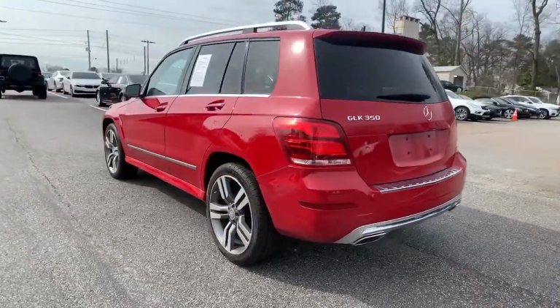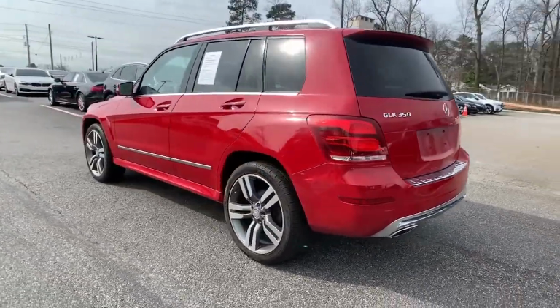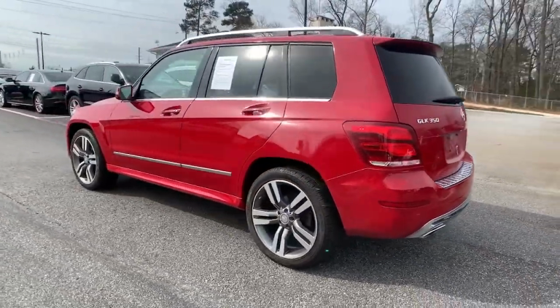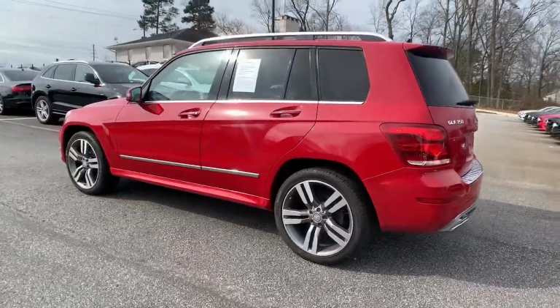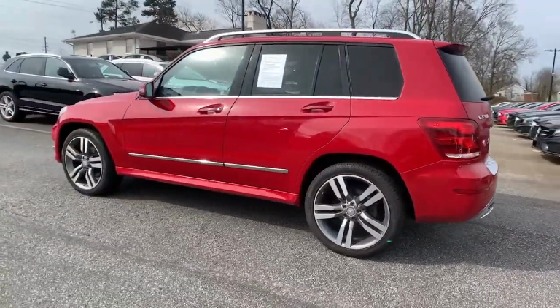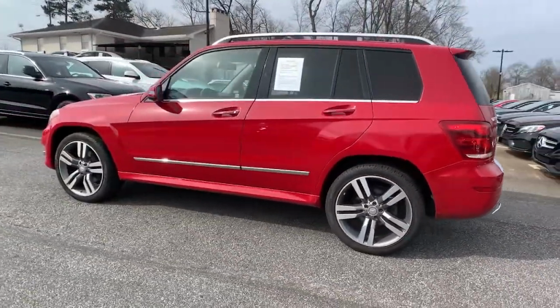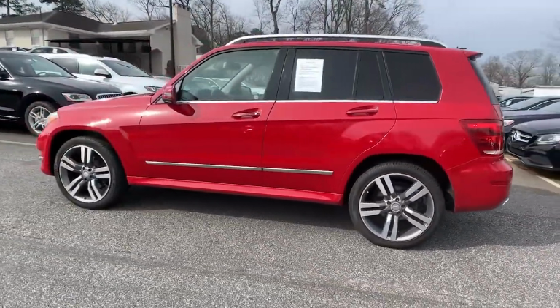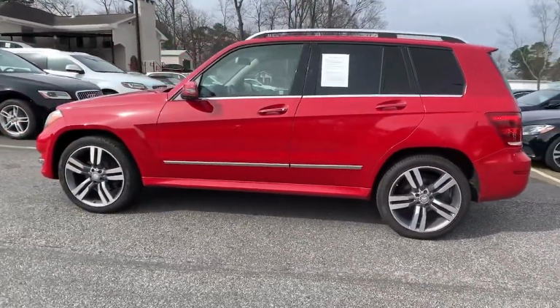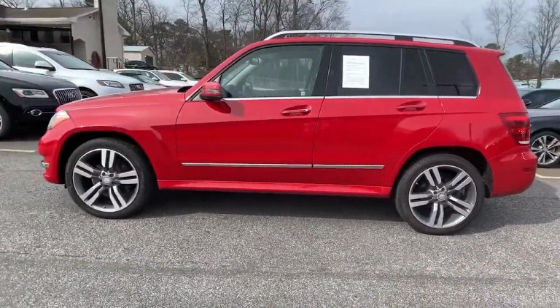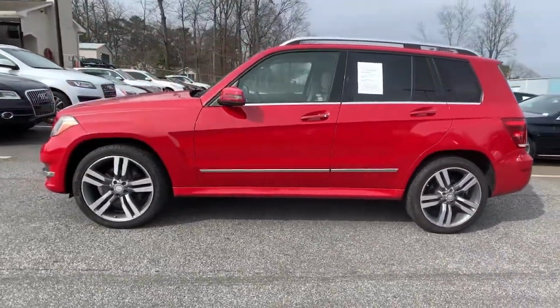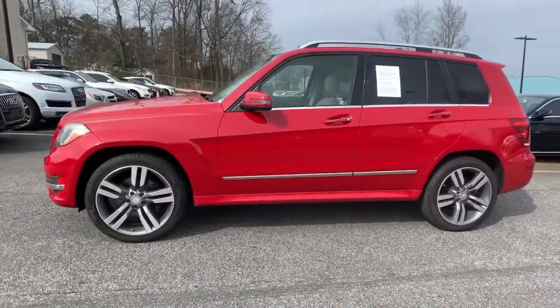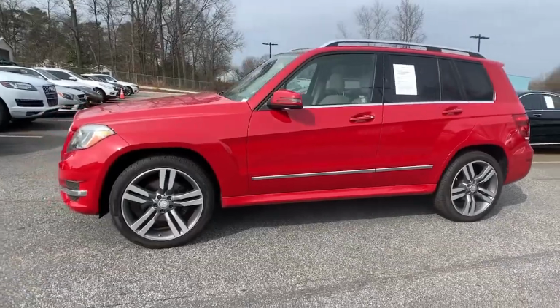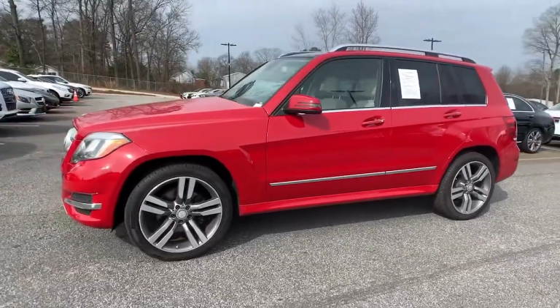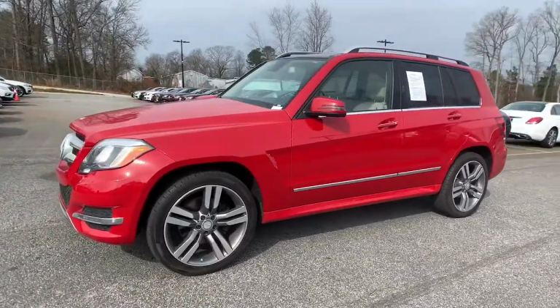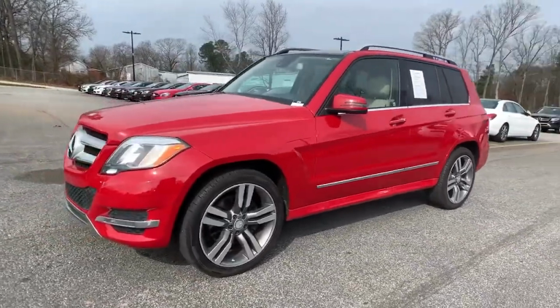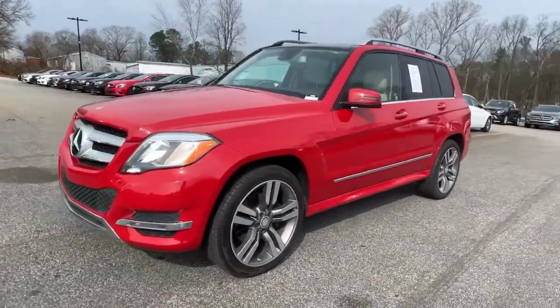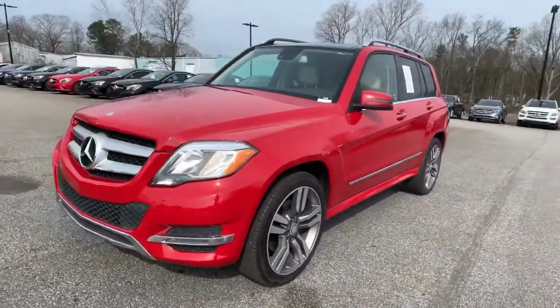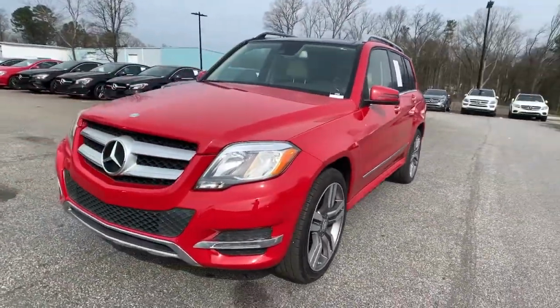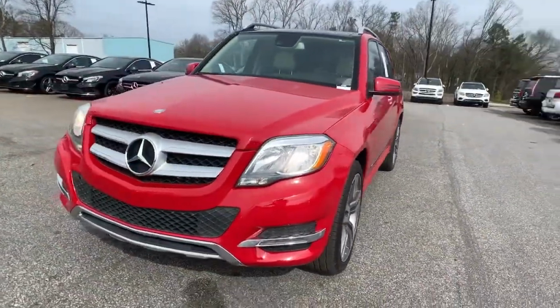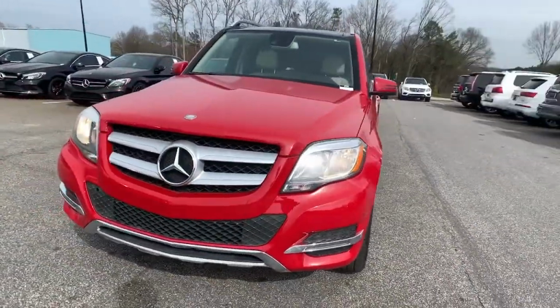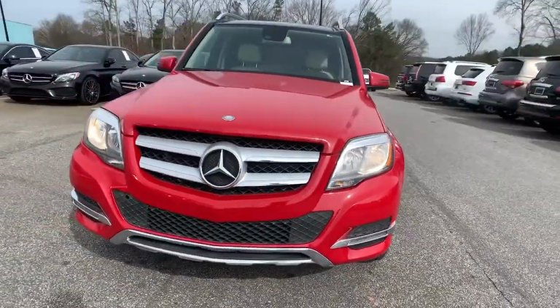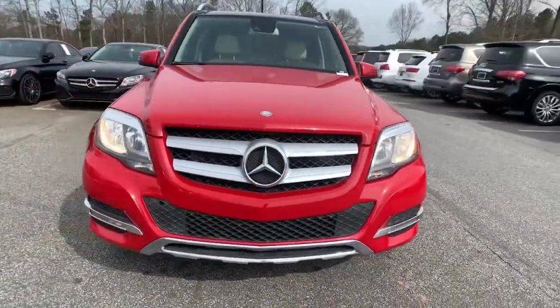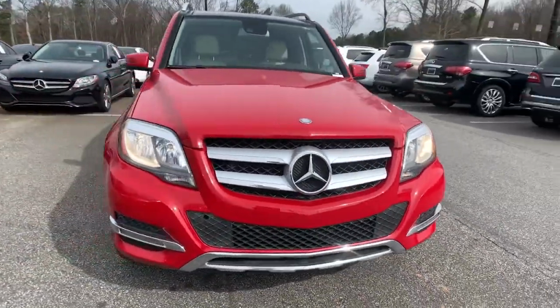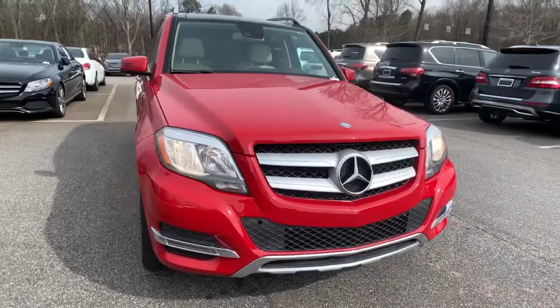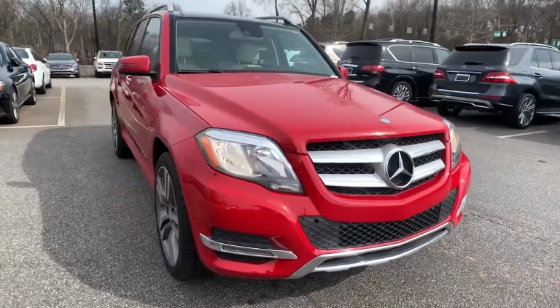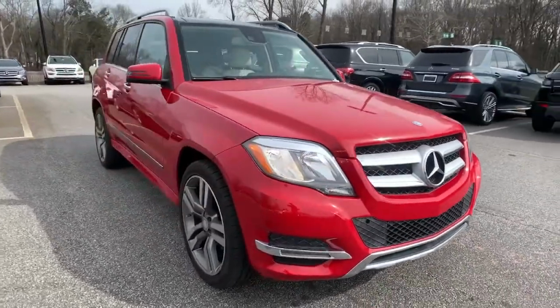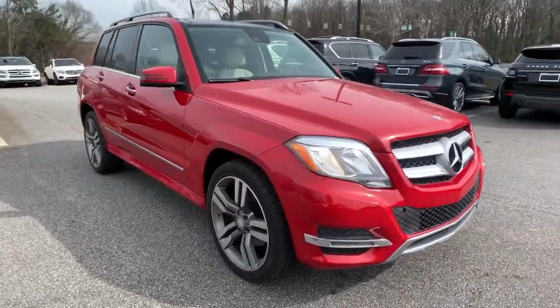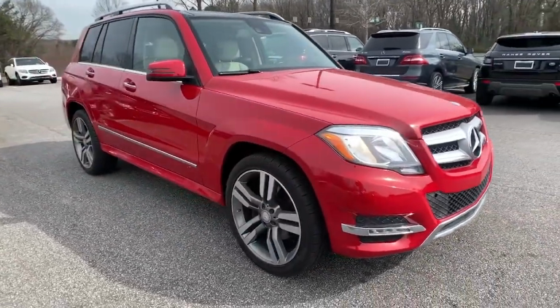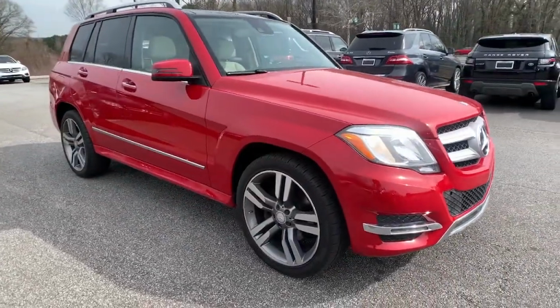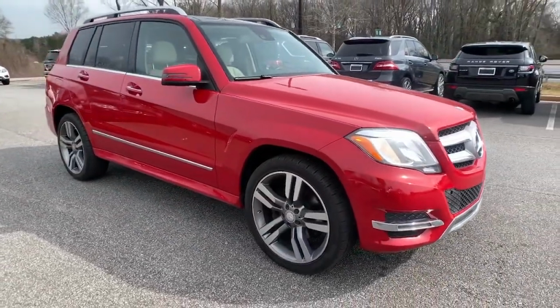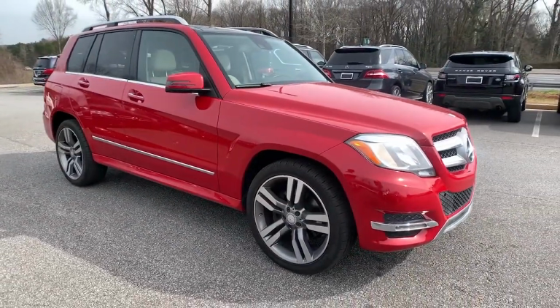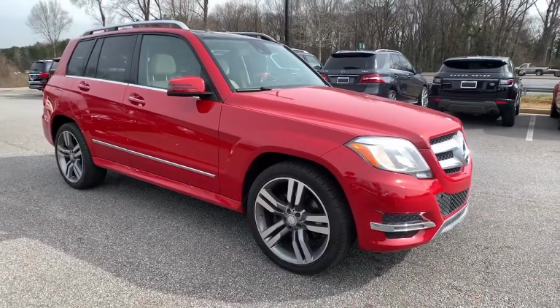Enjoy a personal tour of this meticulously designed Mercedes-Benz GLK Class, the compact luxury SUV that offers impeccable quality, muscular performance, and premium sedan-like handling.